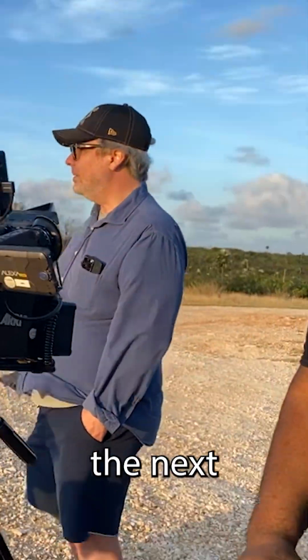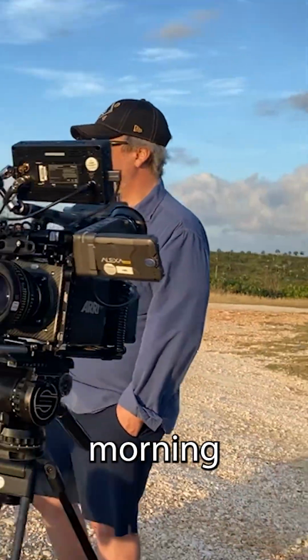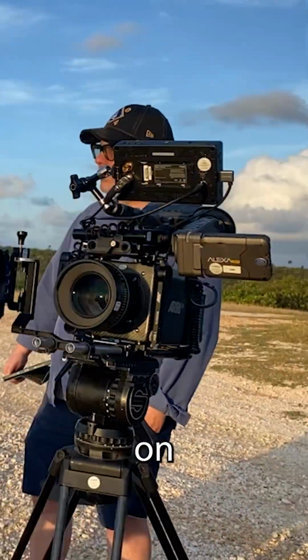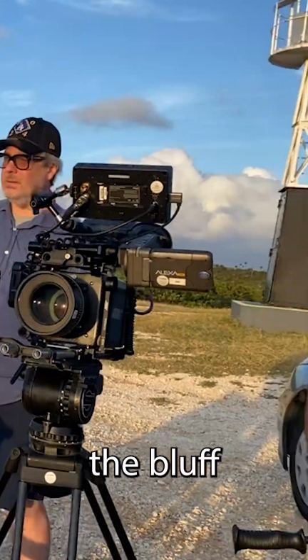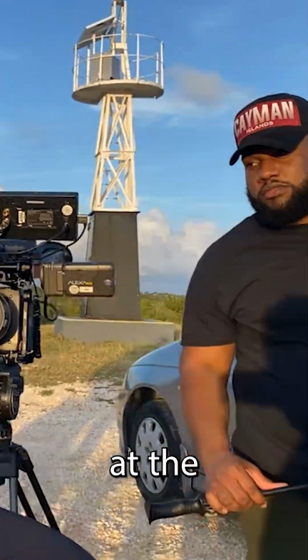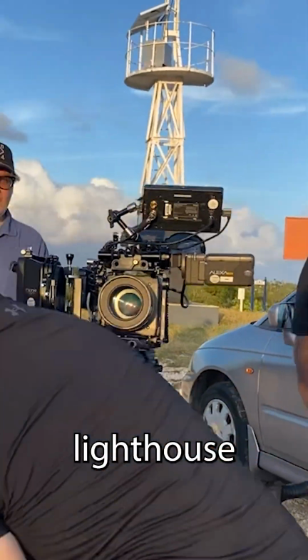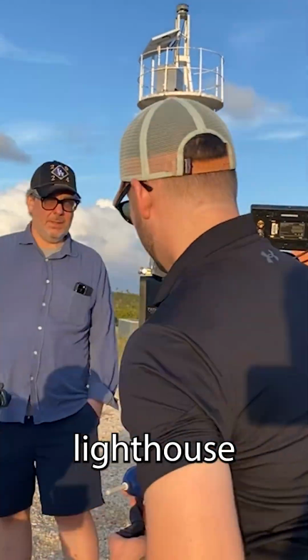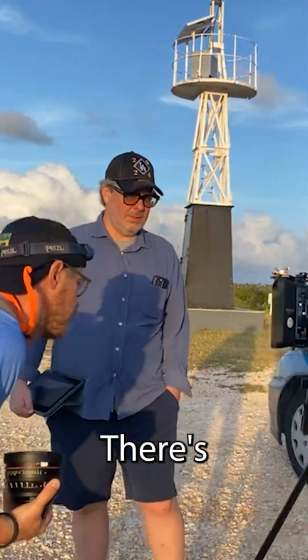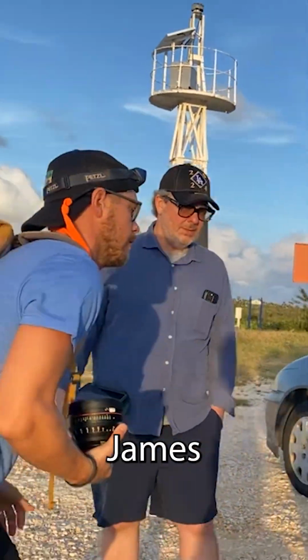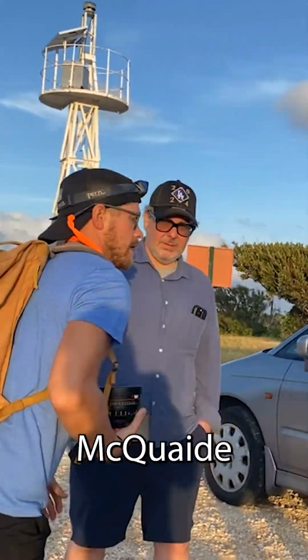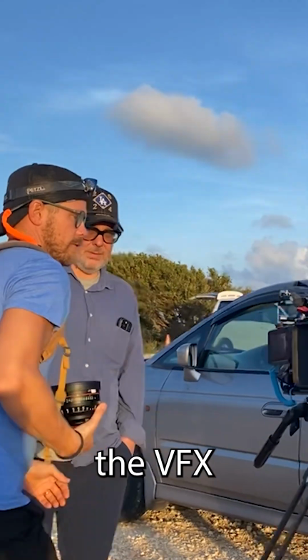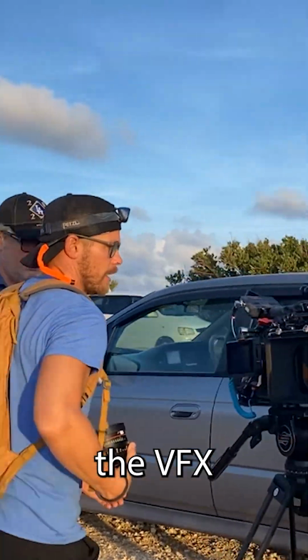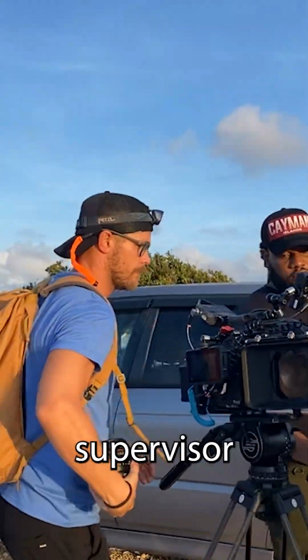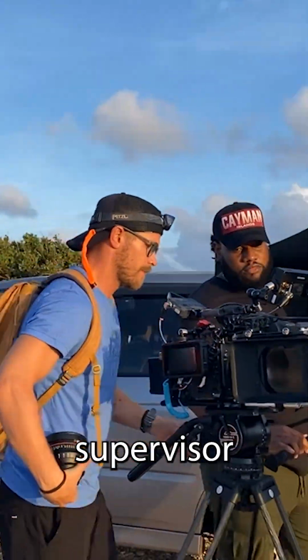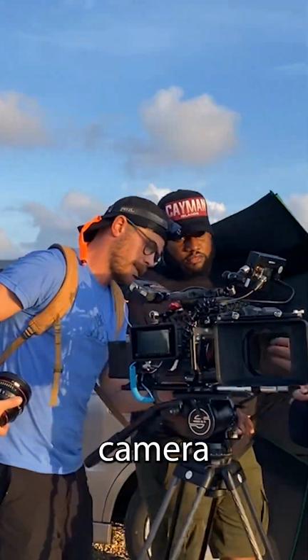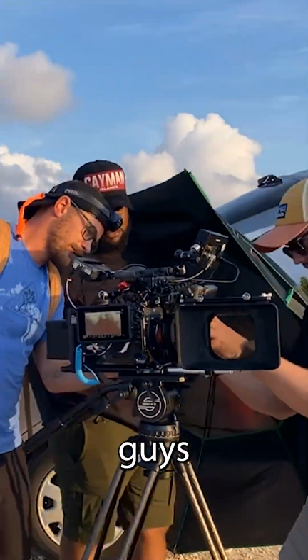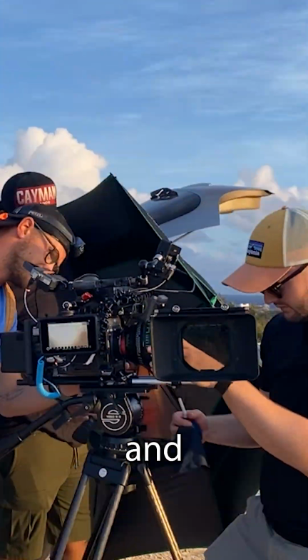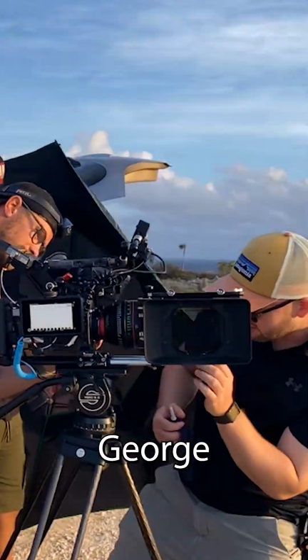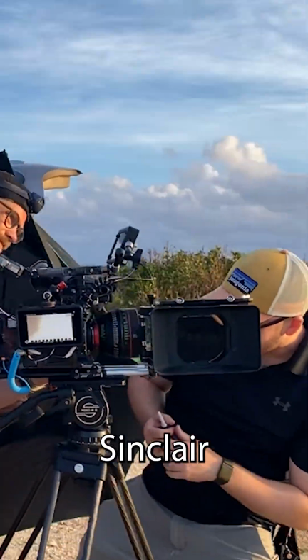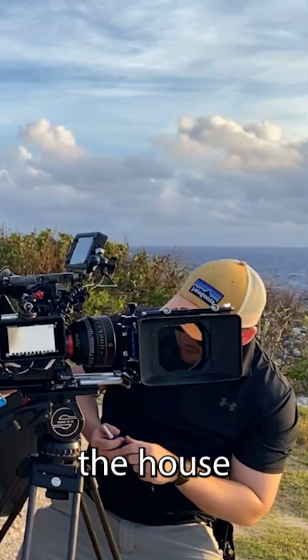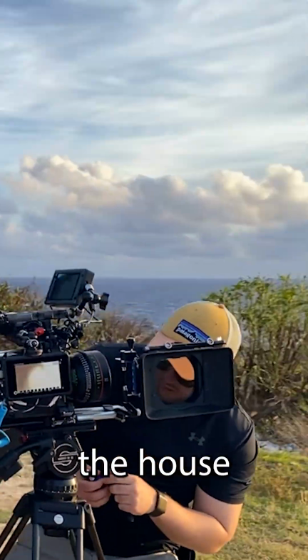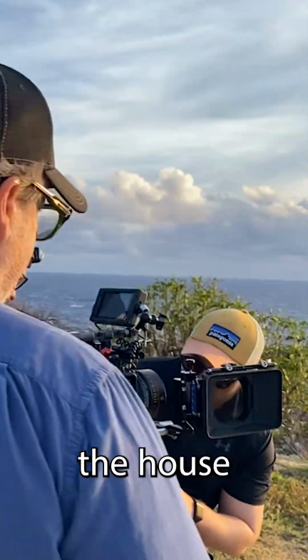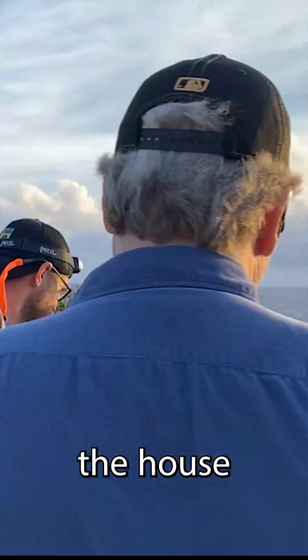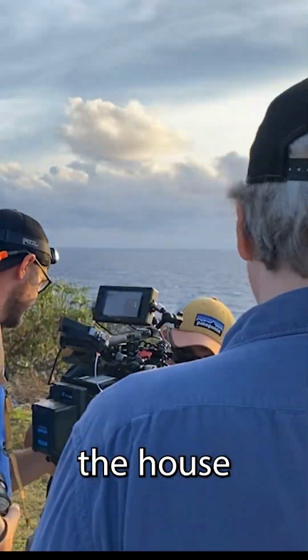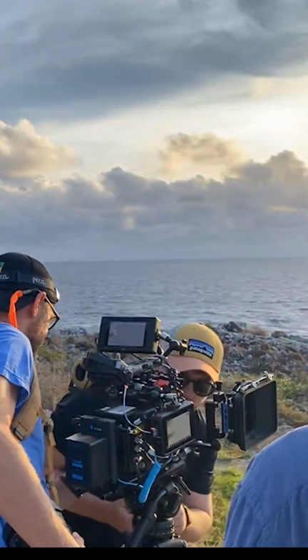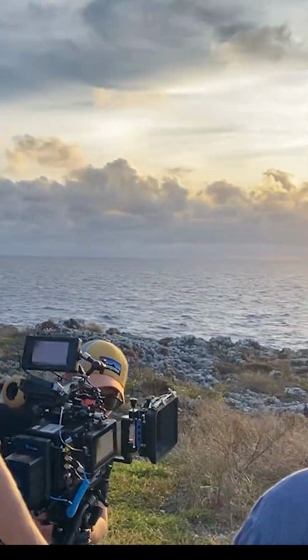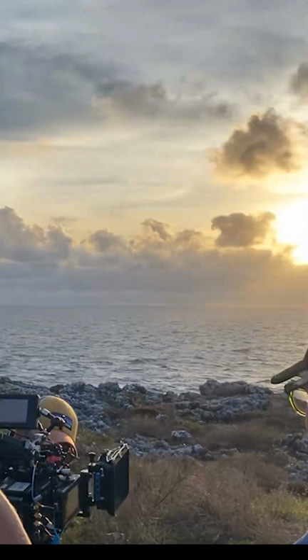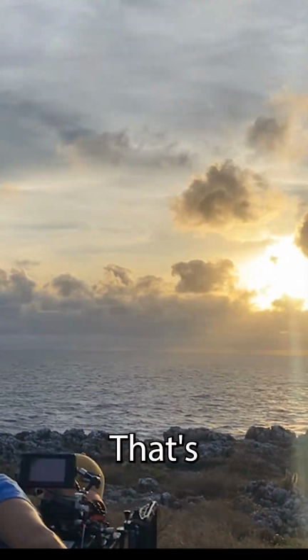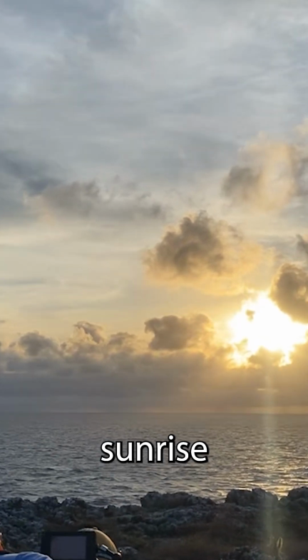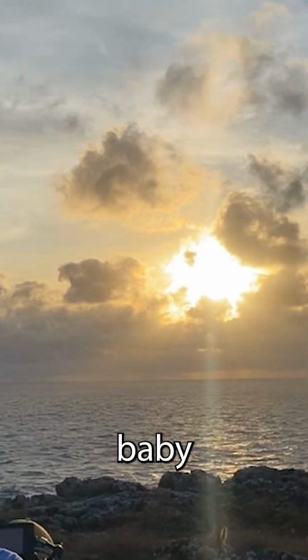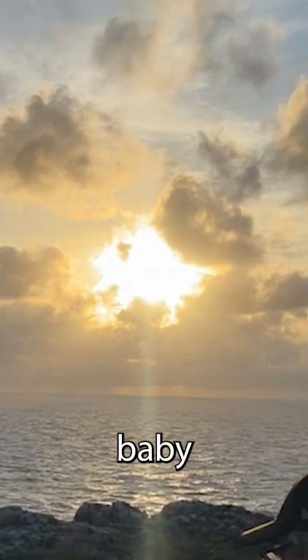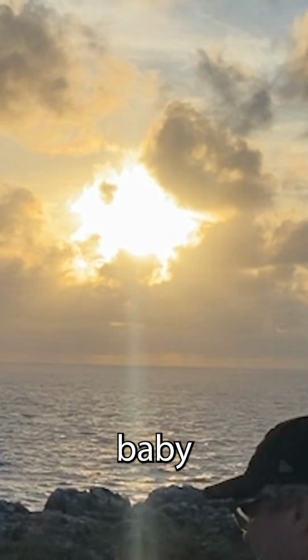Up early the next morning on the bluff at the lighthouse, there's James McQuaid, the VFX supervisor, with camera guys and George Sinclair in the house. That's the sunrise, baby.